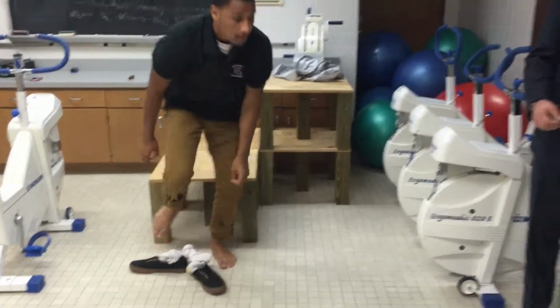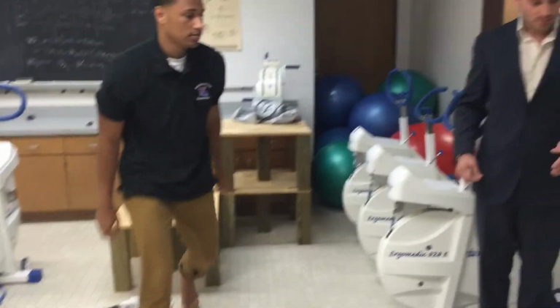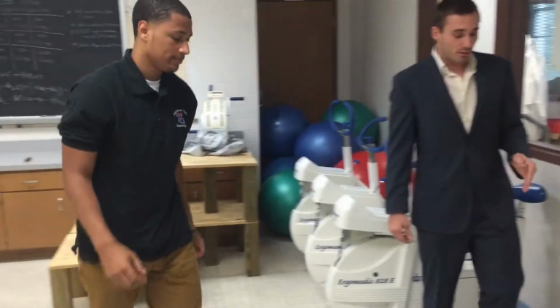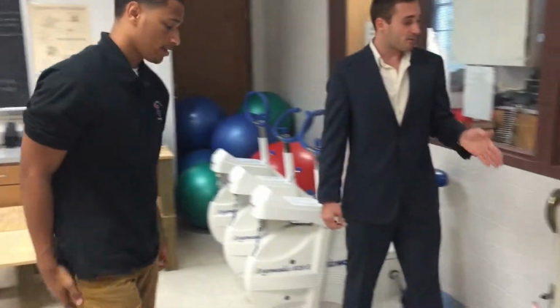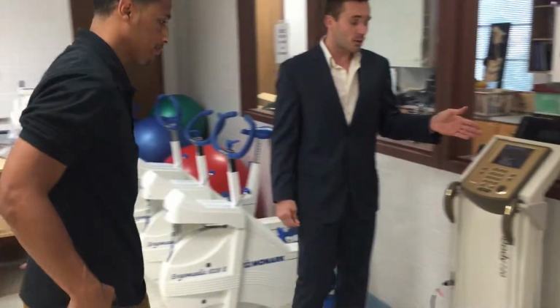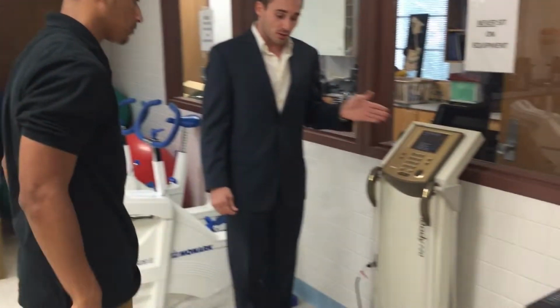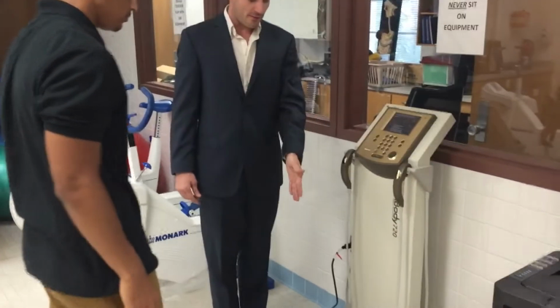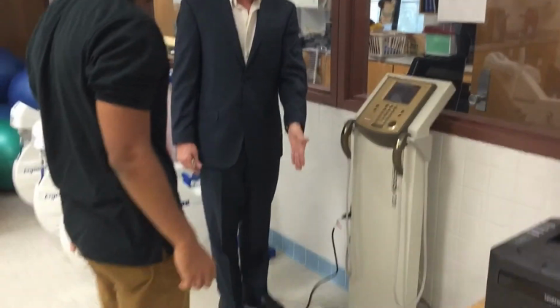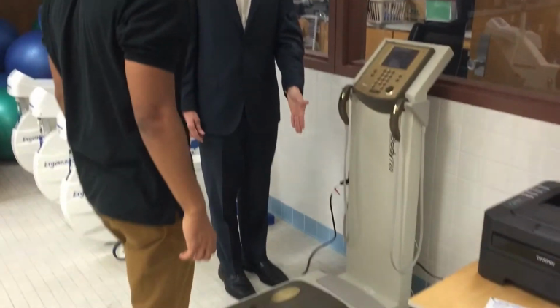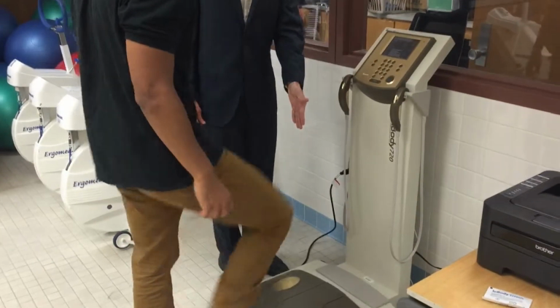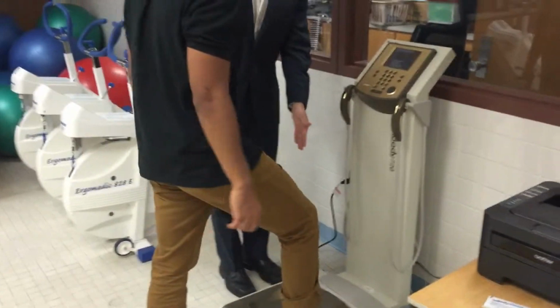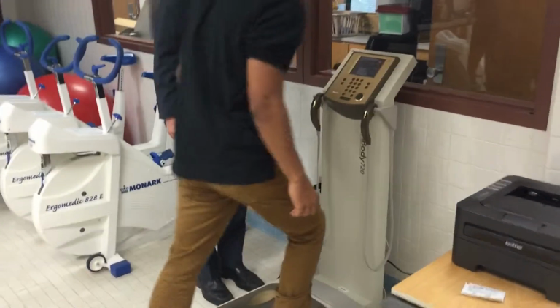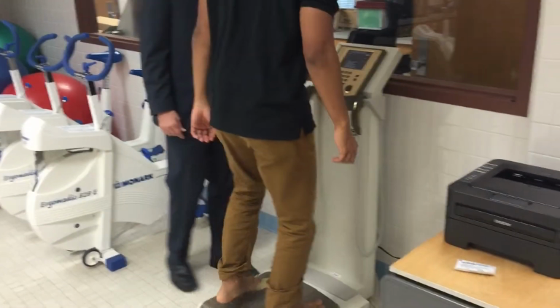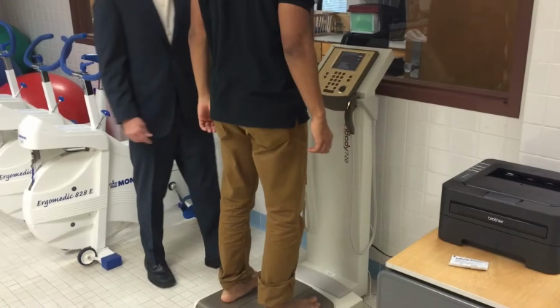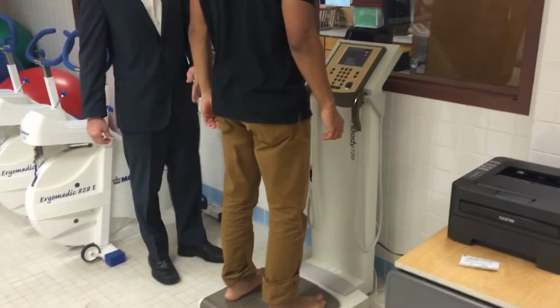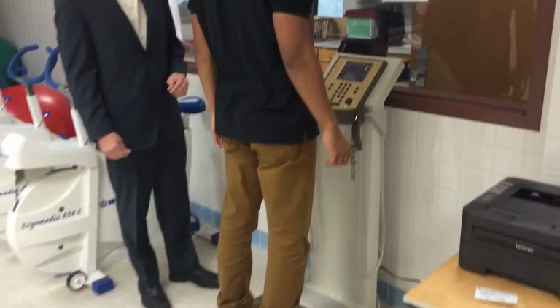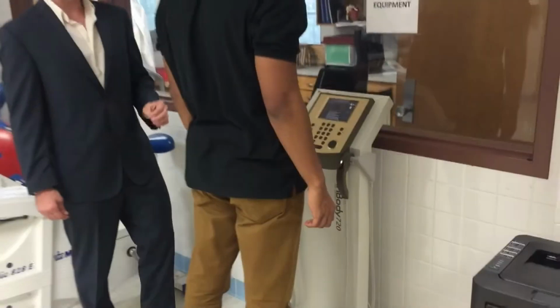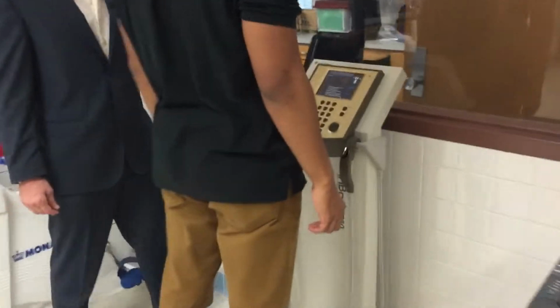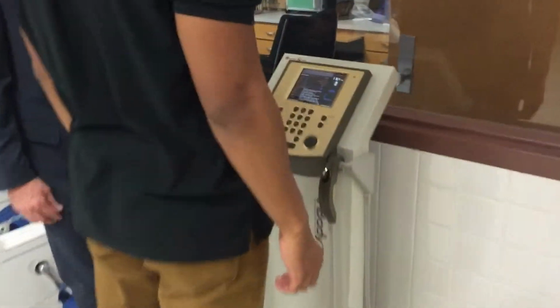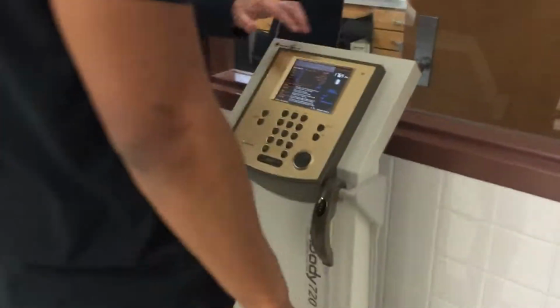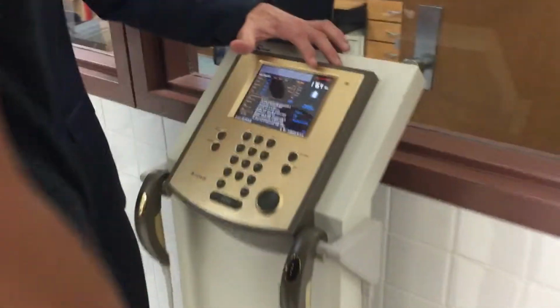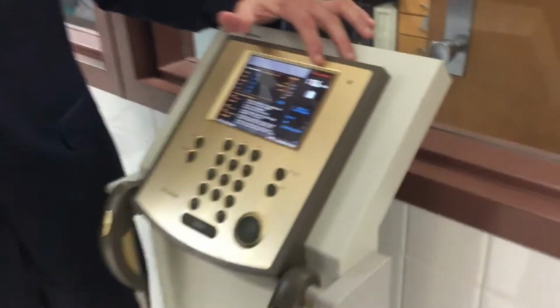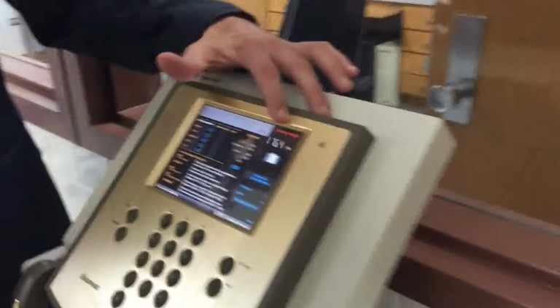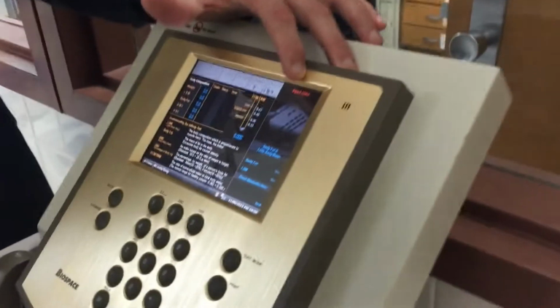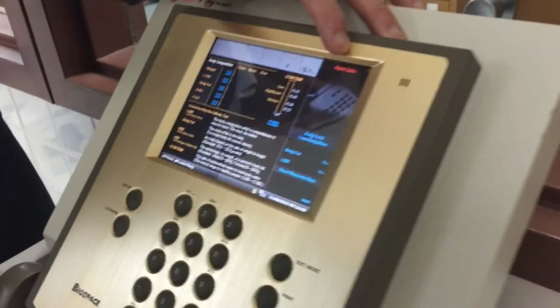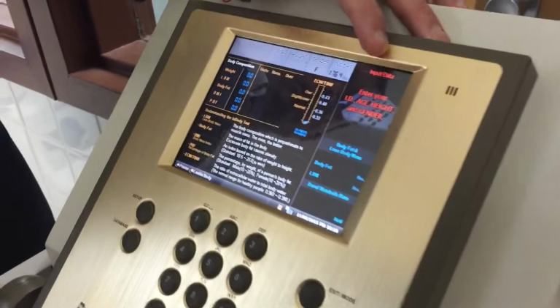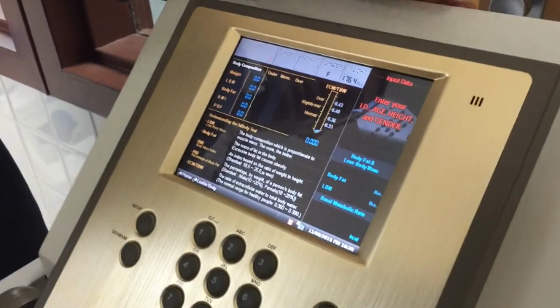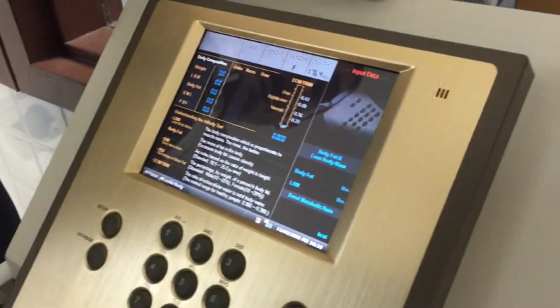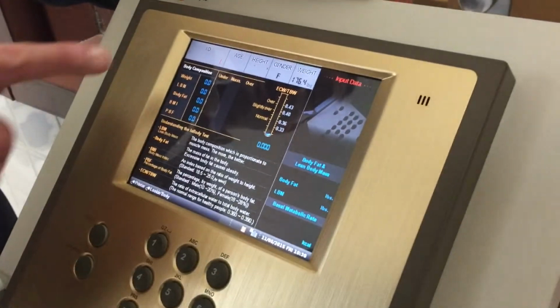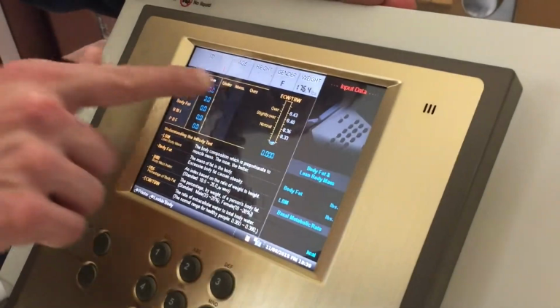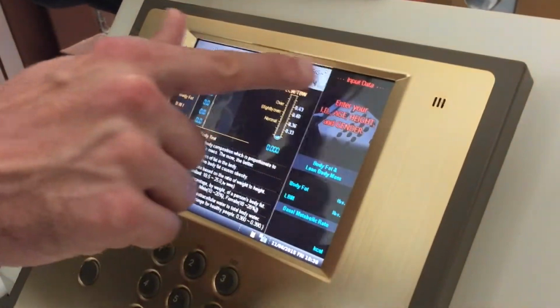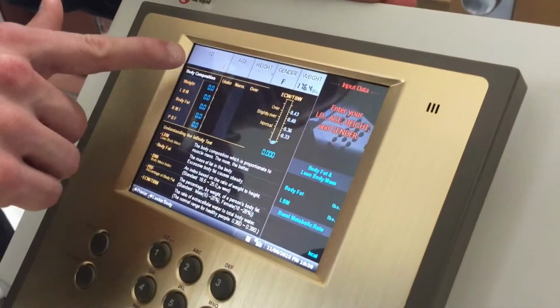We'll have him come over and the first thing we need to do is just have him step on. Once he steps on, it will start to automatically measure his weight, as we see right here. After it measures his weight, it'll ask us for the rest of the information.